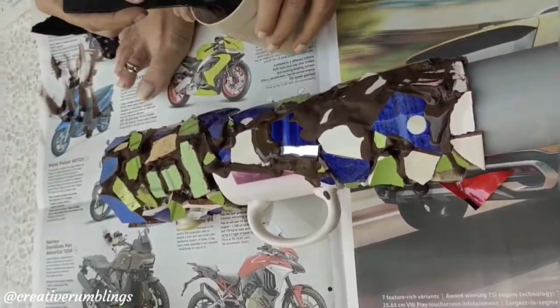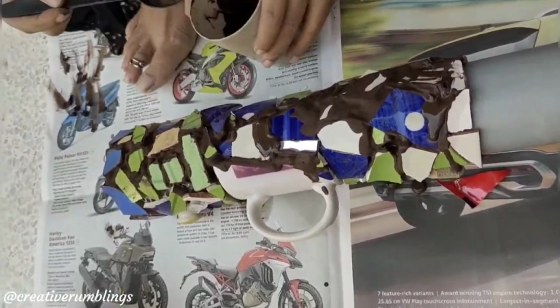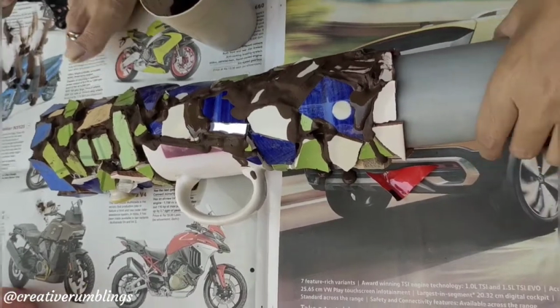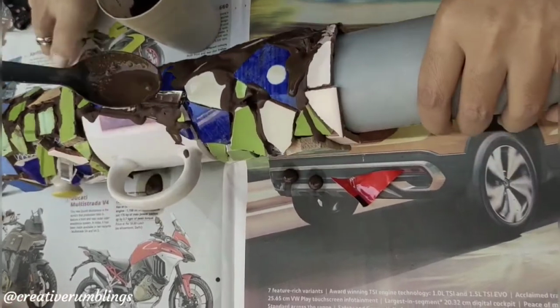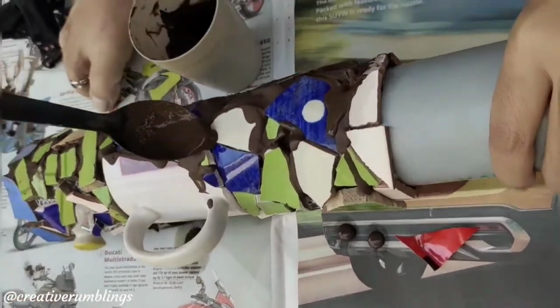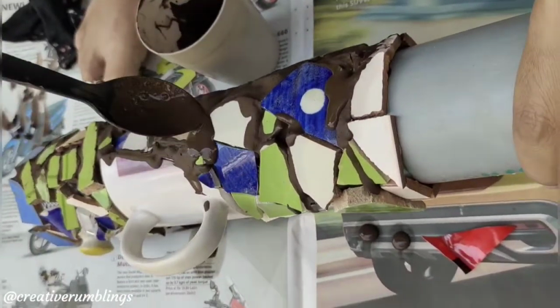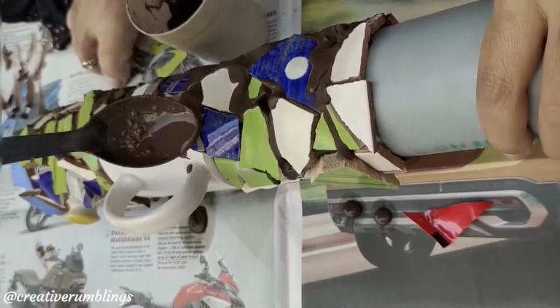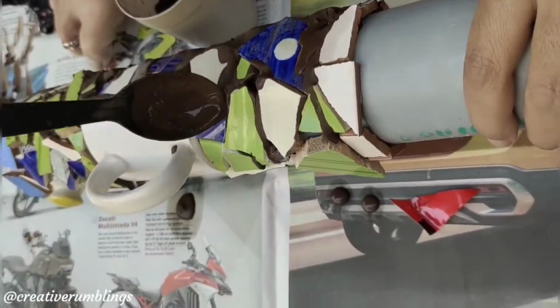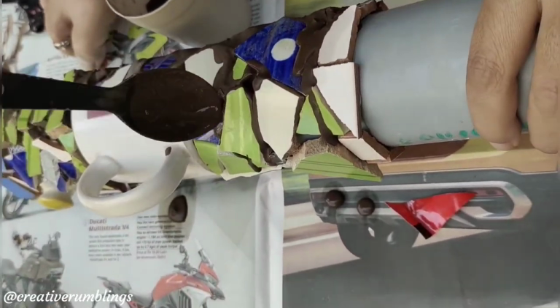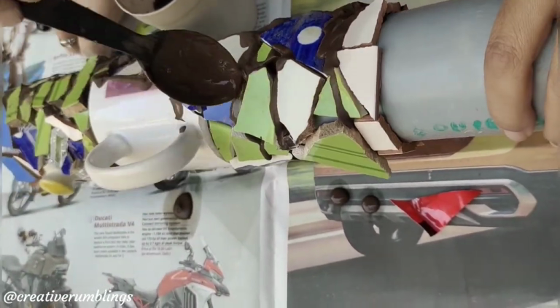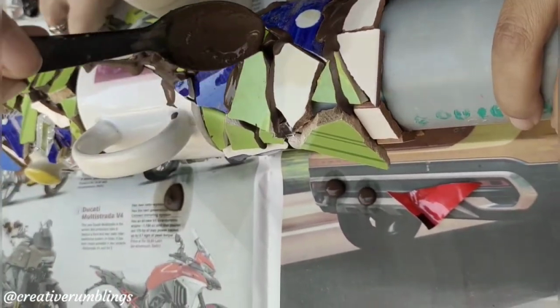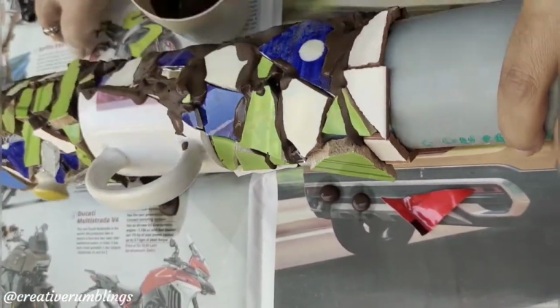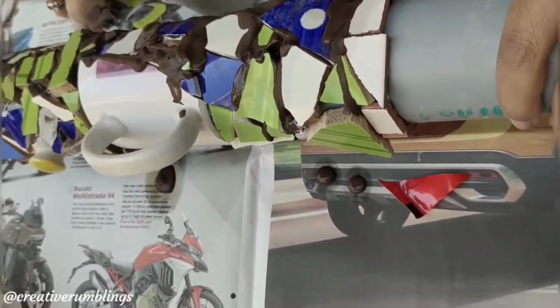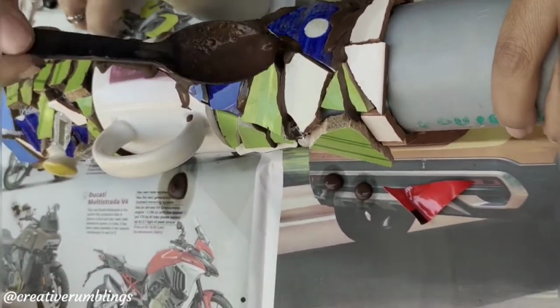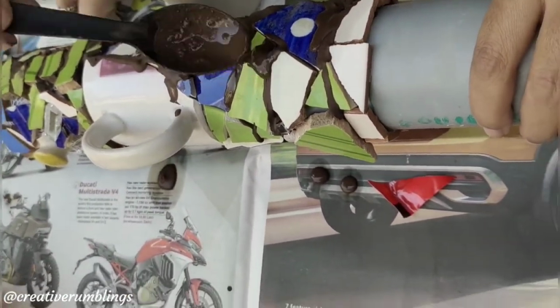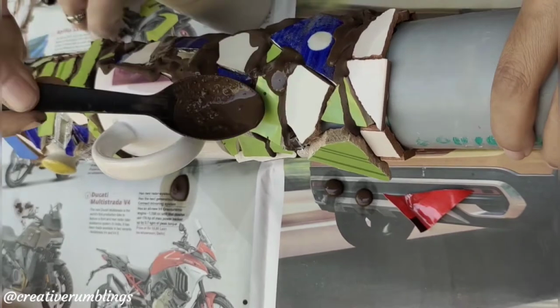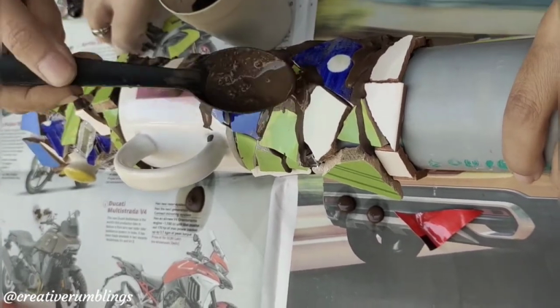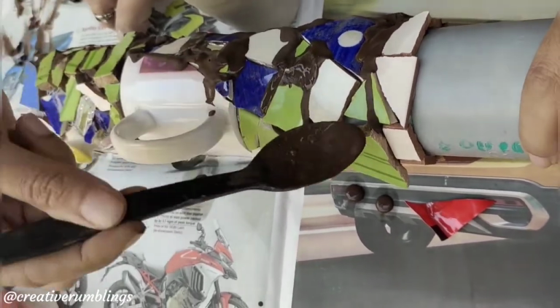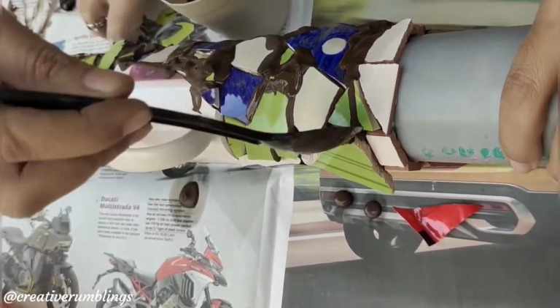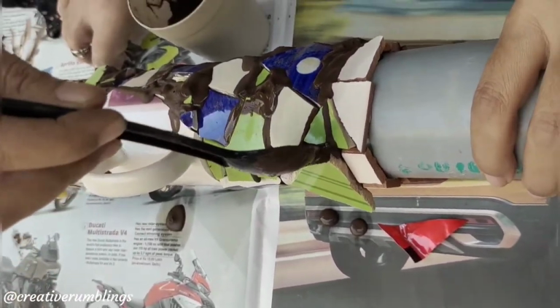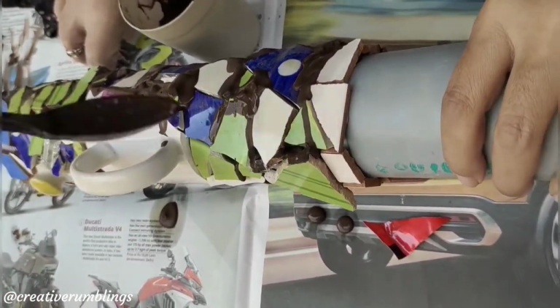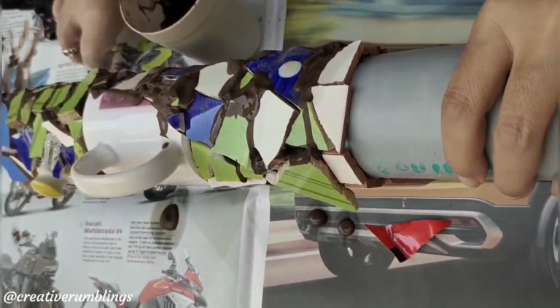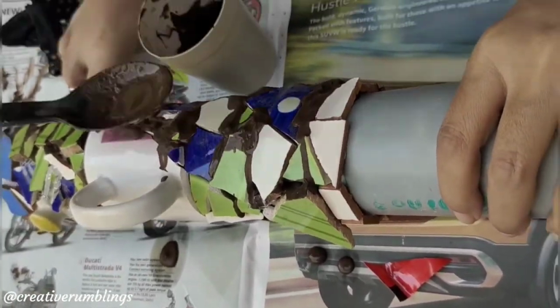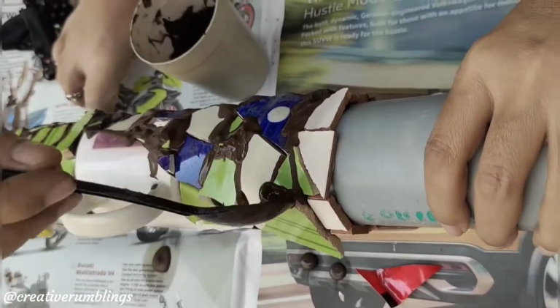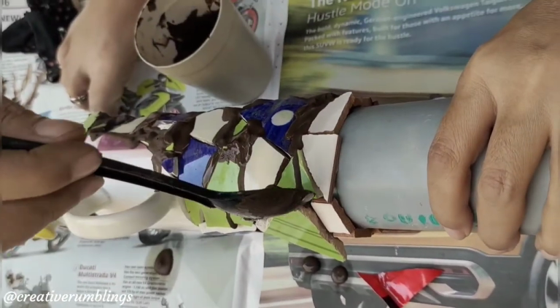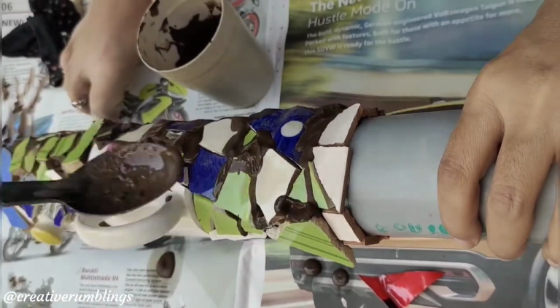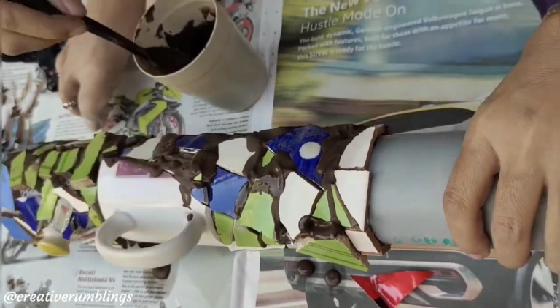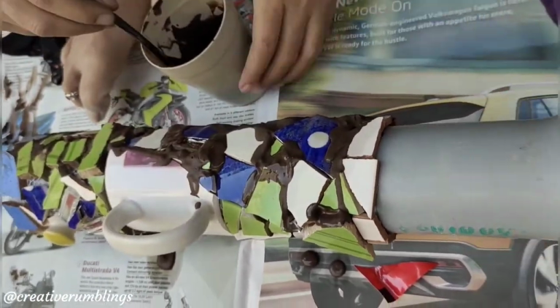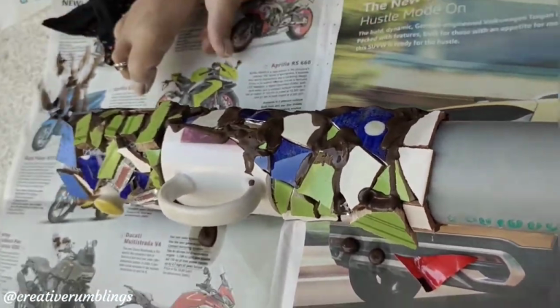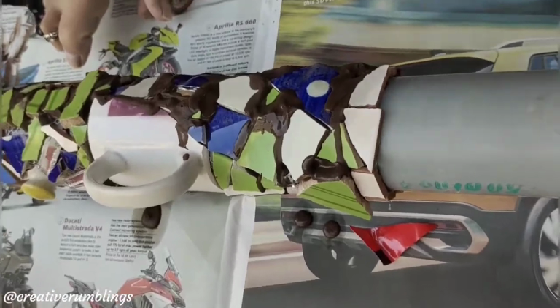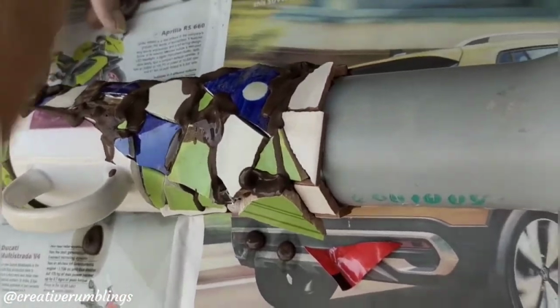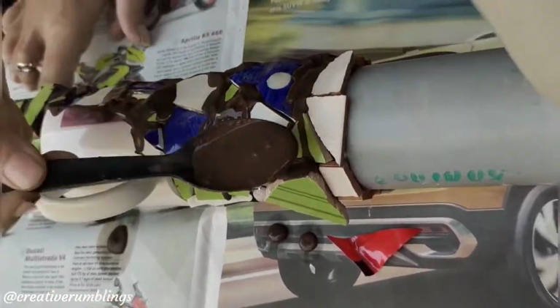It is time to grout our mosaic now. I have mixed grouting powder according to the instructions on the packet. Grout powder is easily available at local hardware stores.